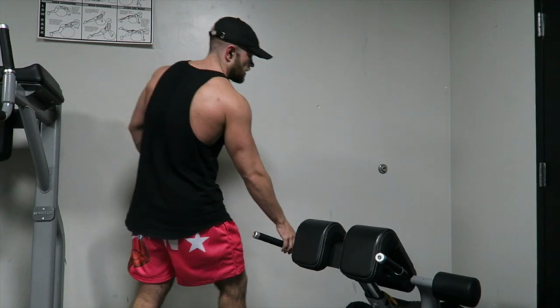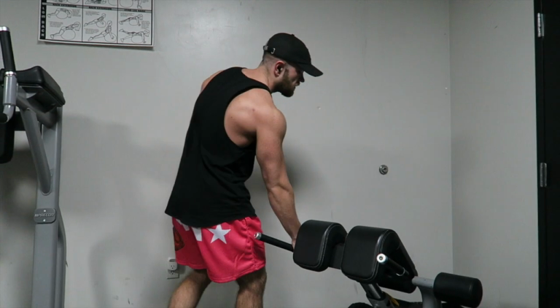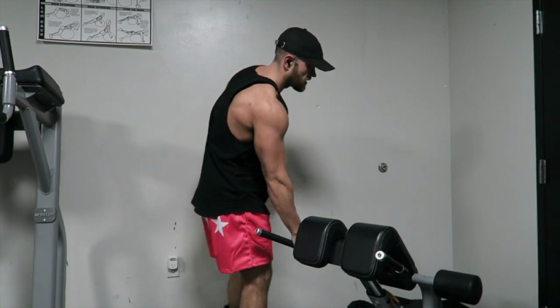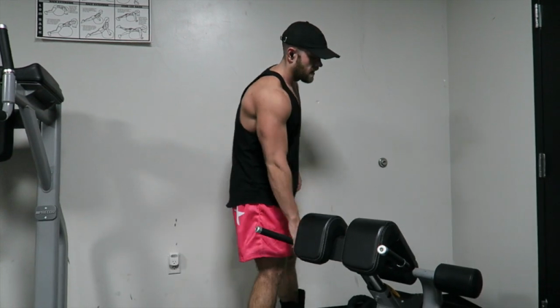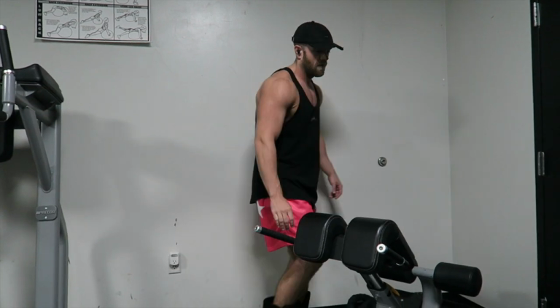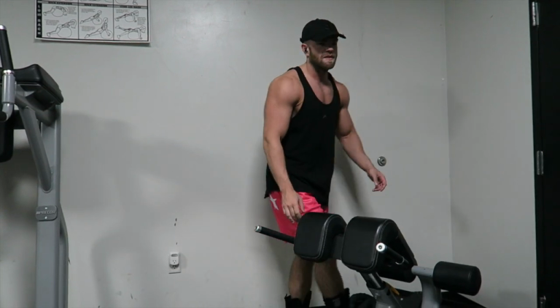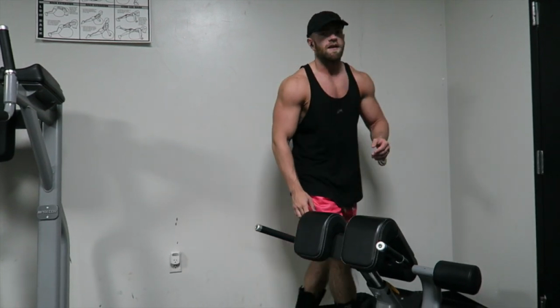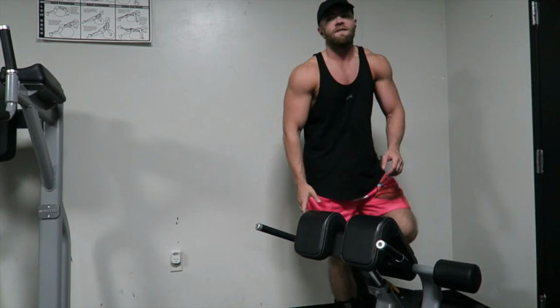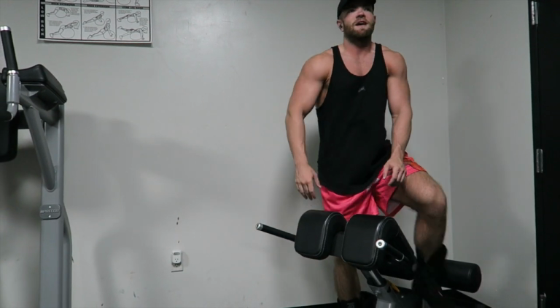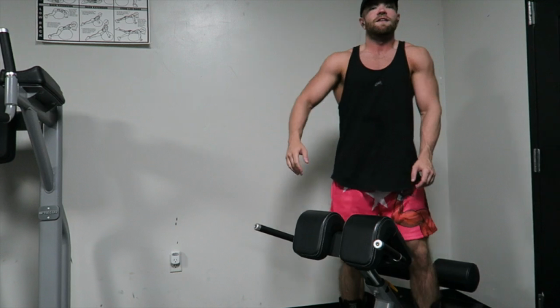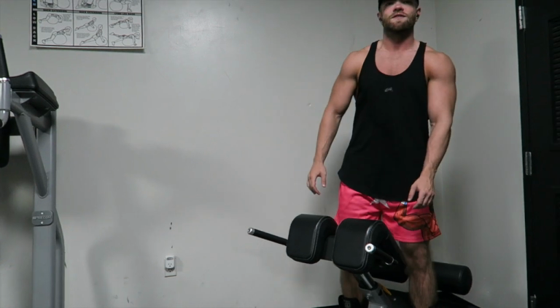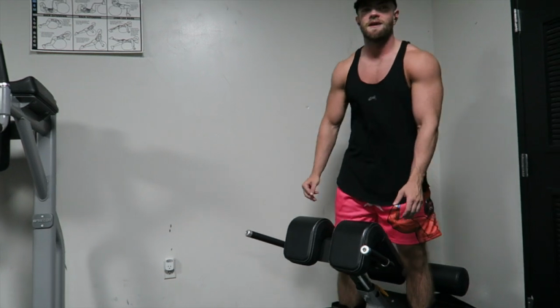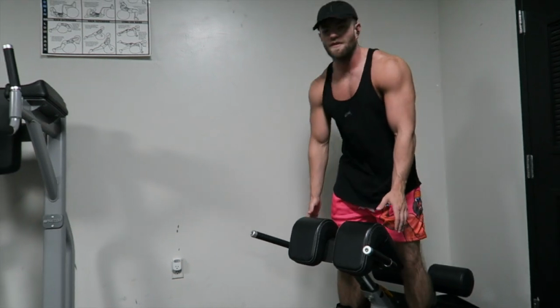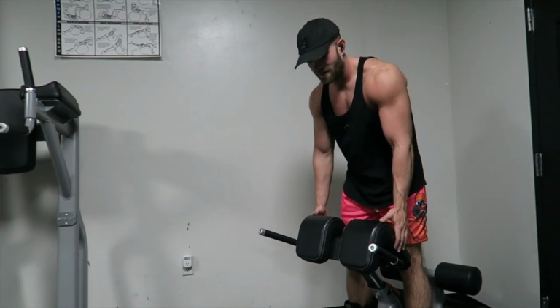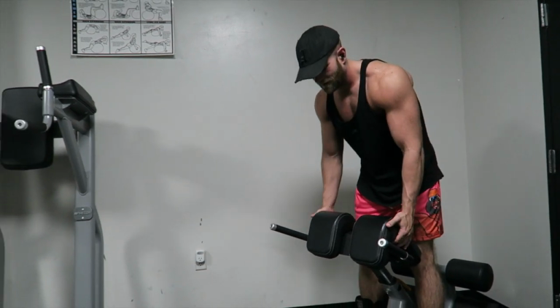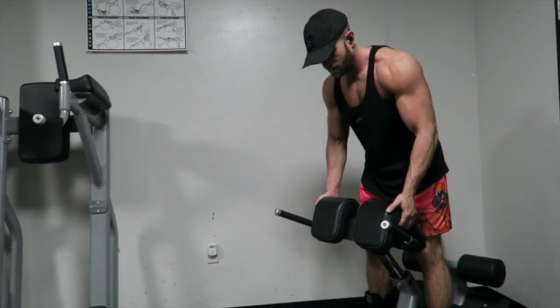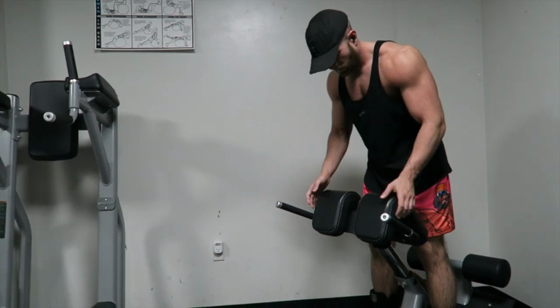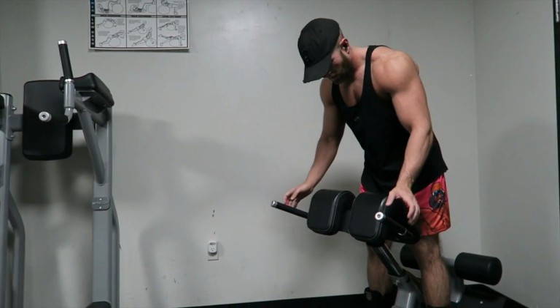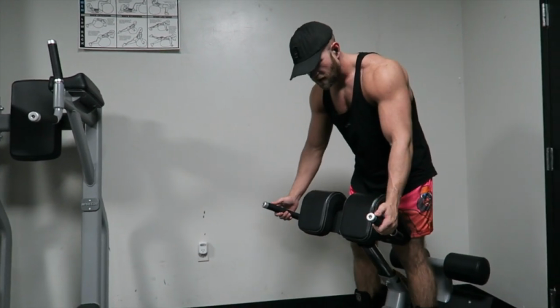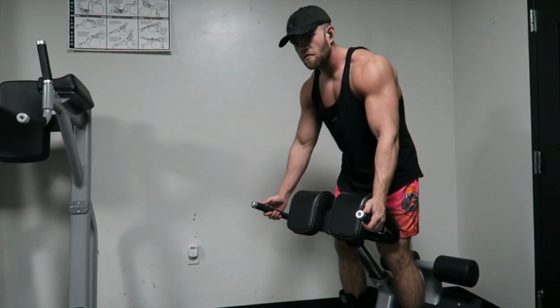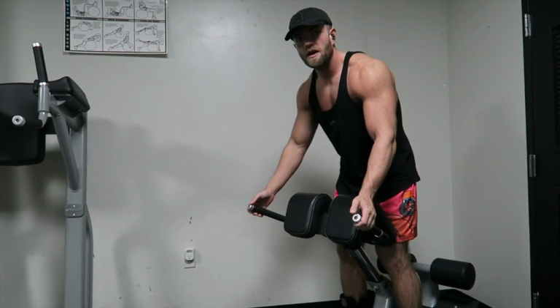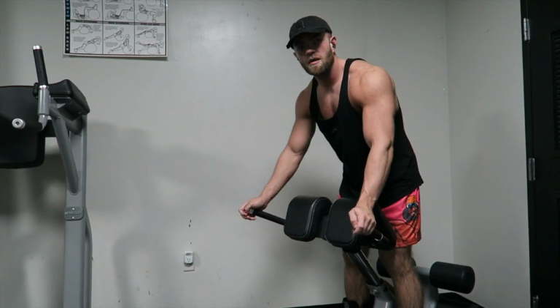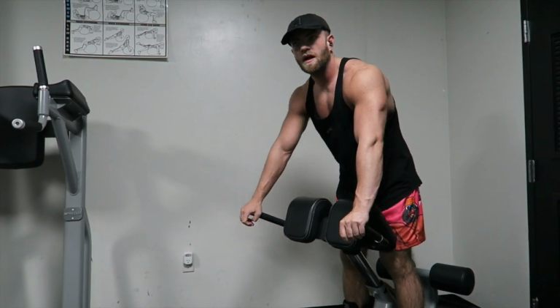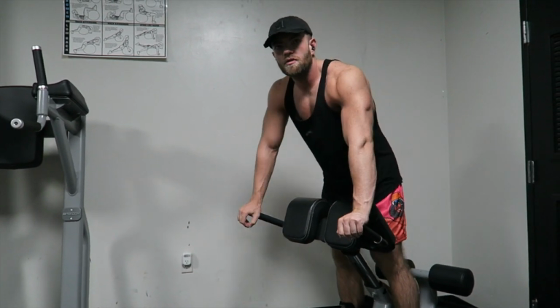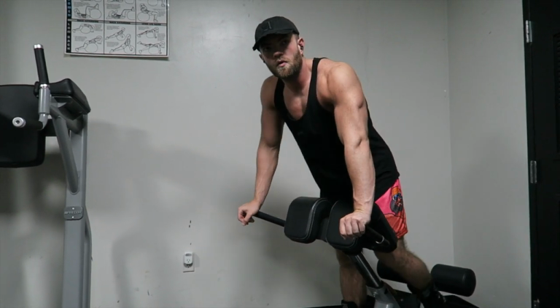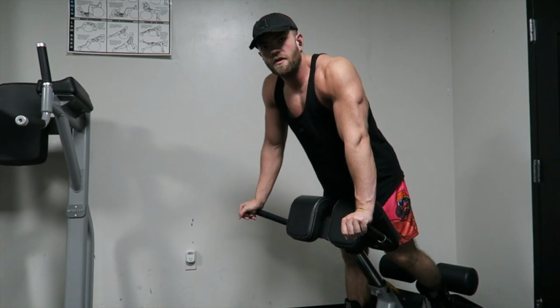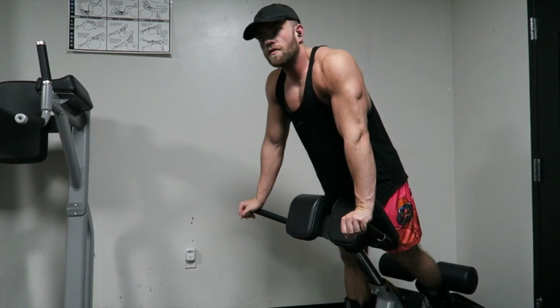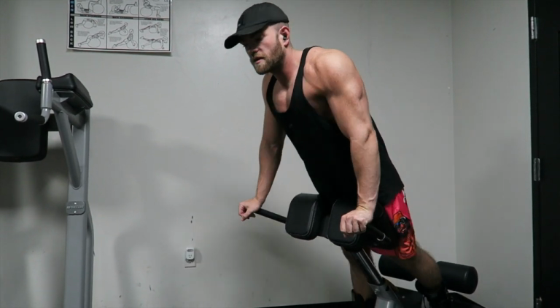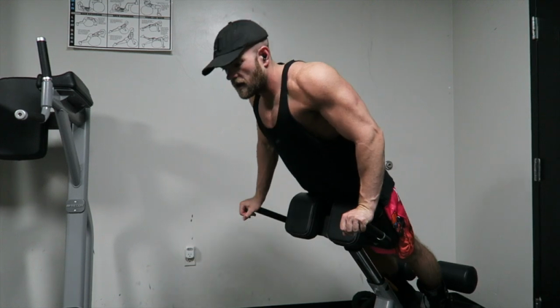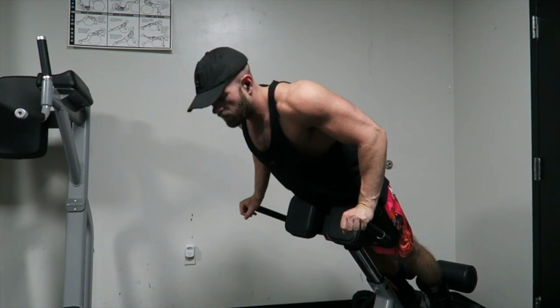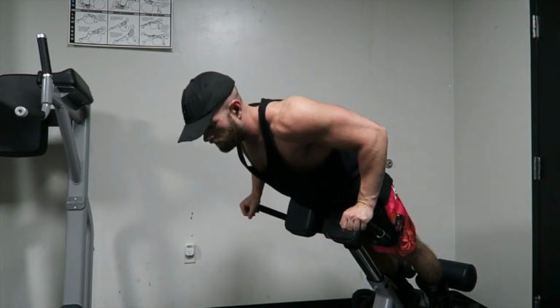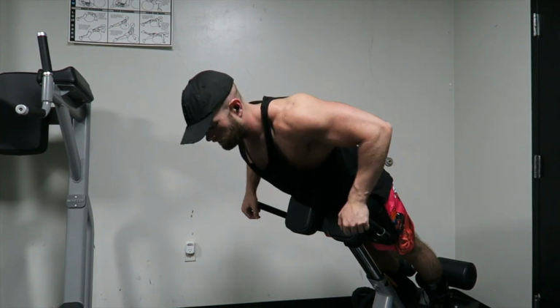What's up YouTube? Jake here with Visionary Training. Short little video for you guys. I just wanted to quickly show you what I've been doing for my lower back lately.